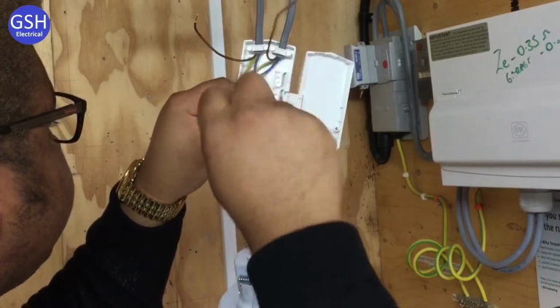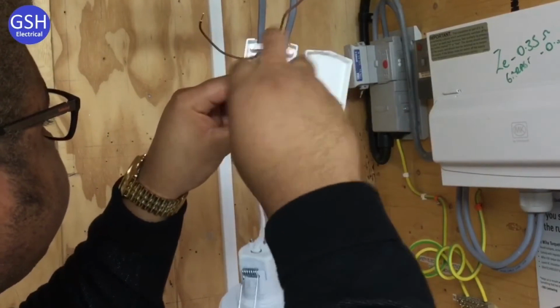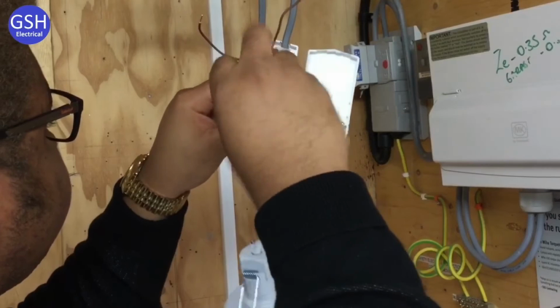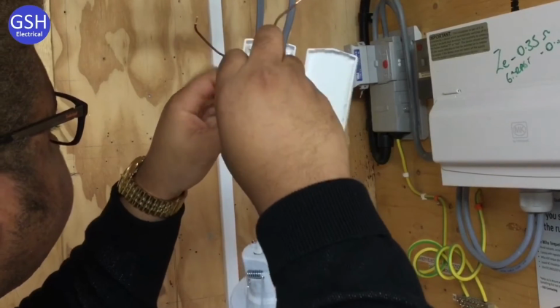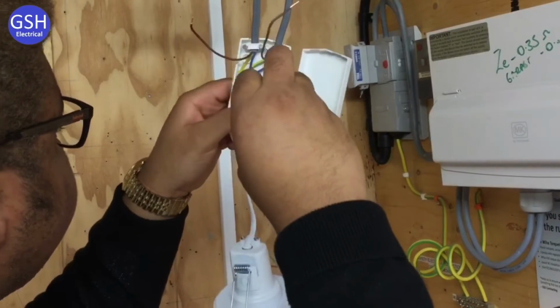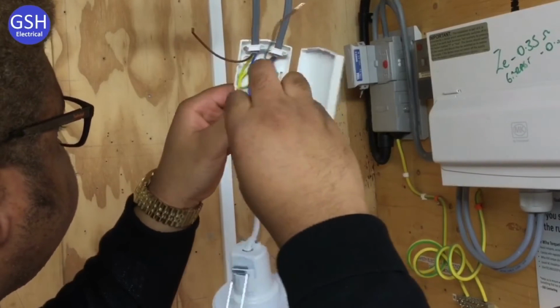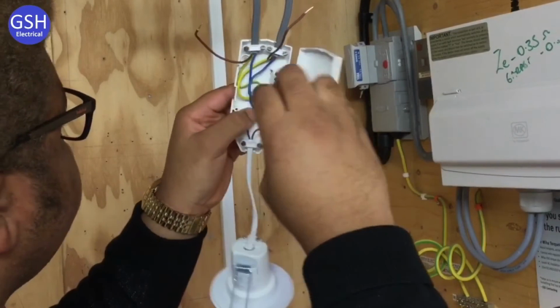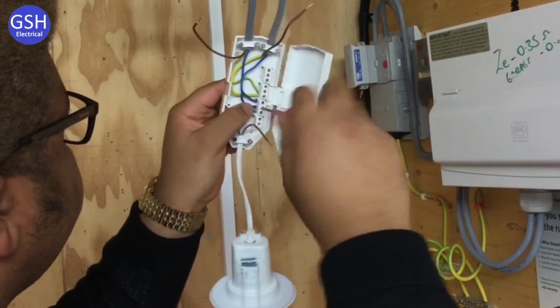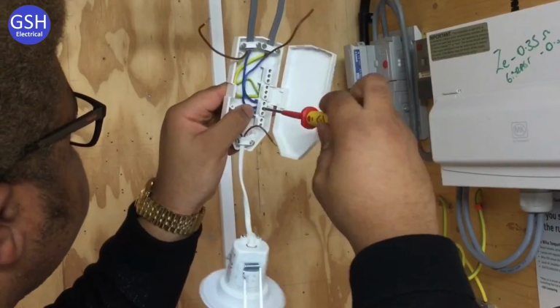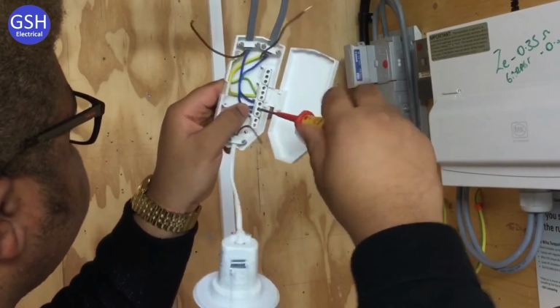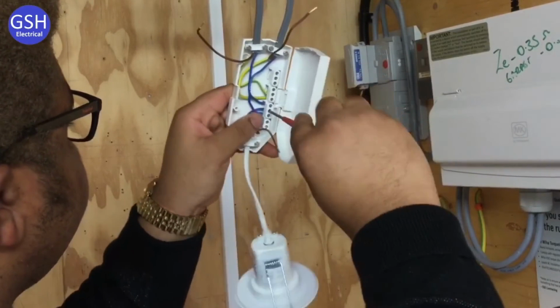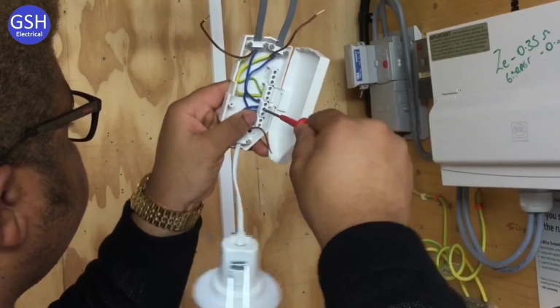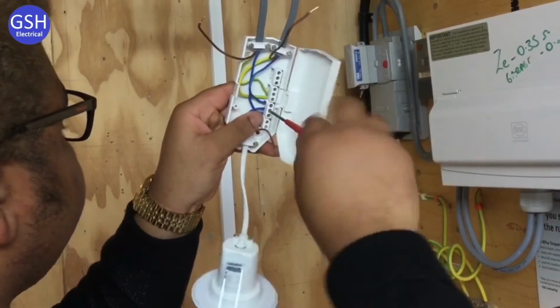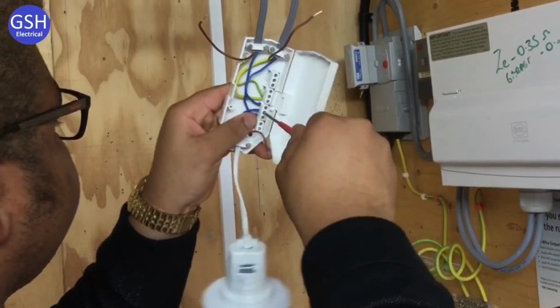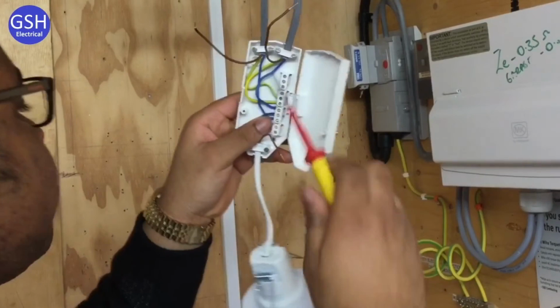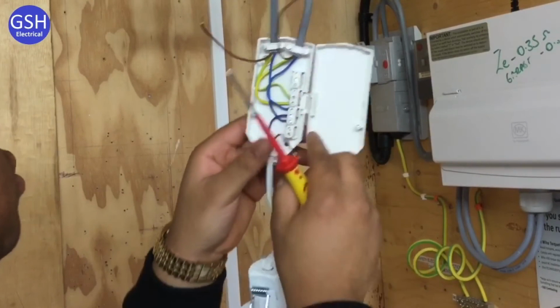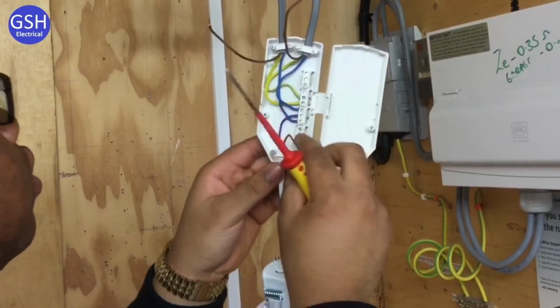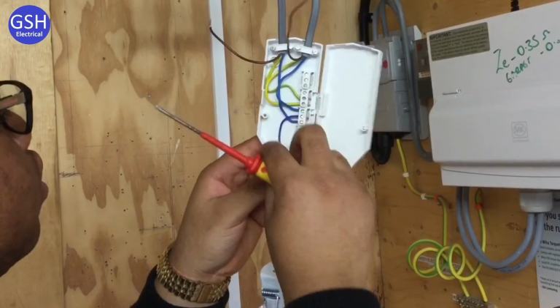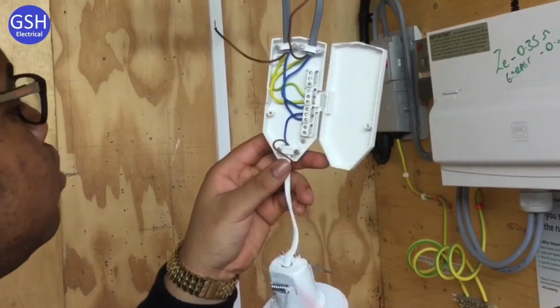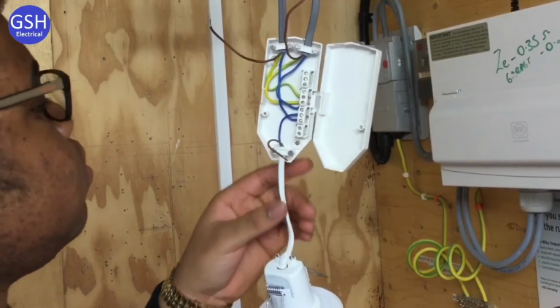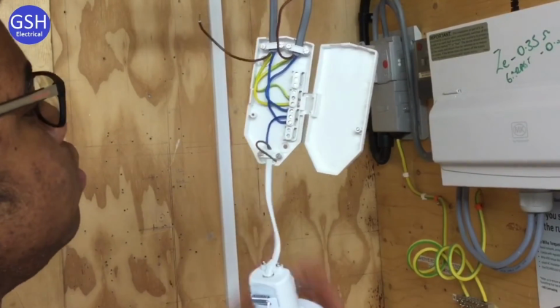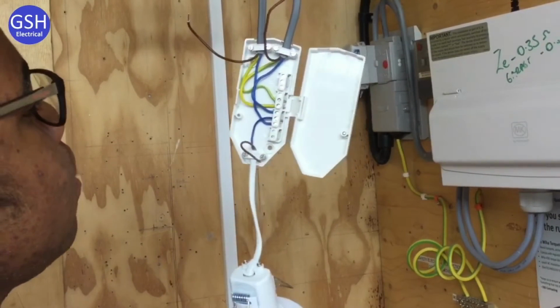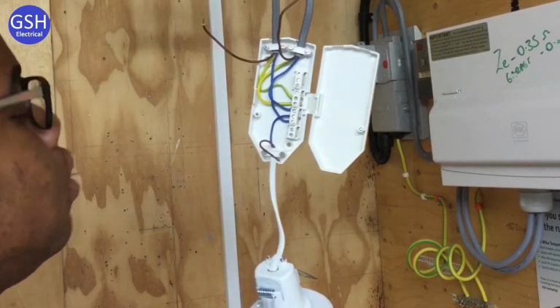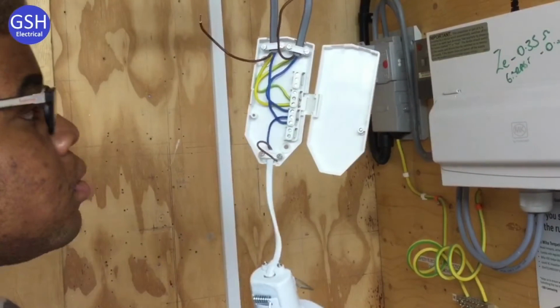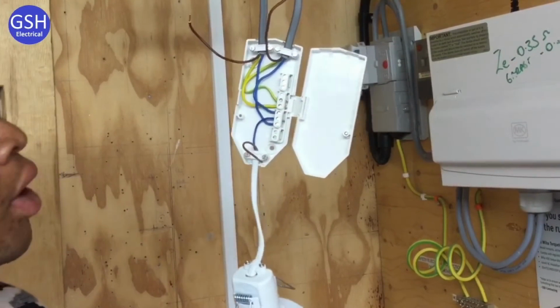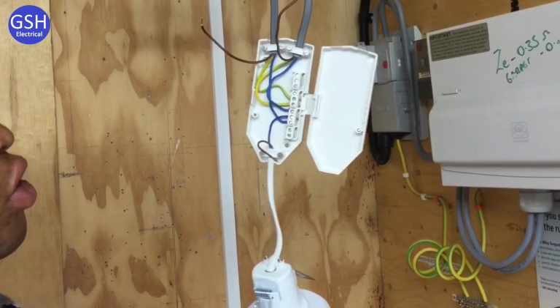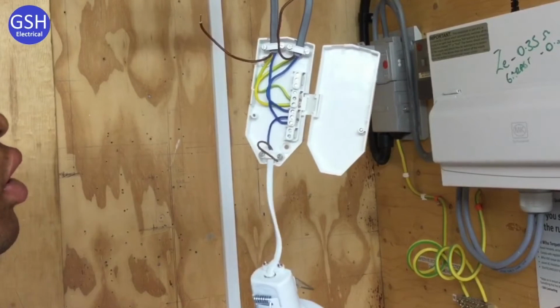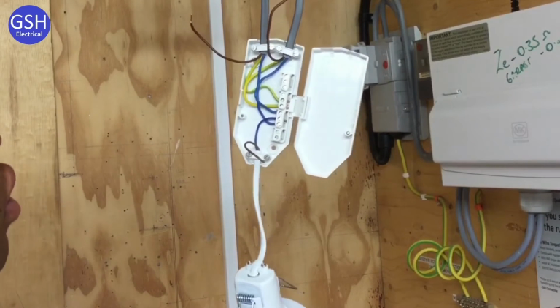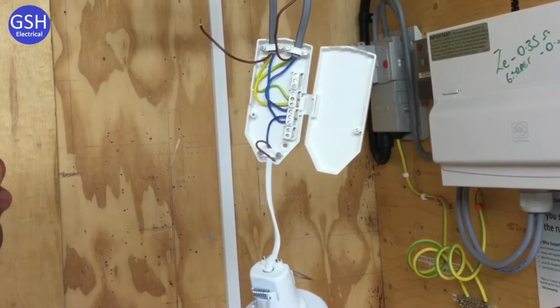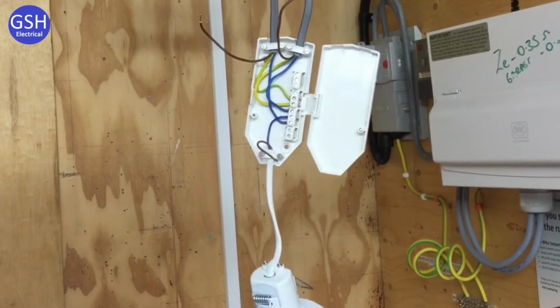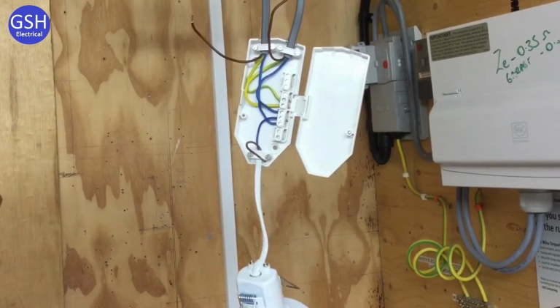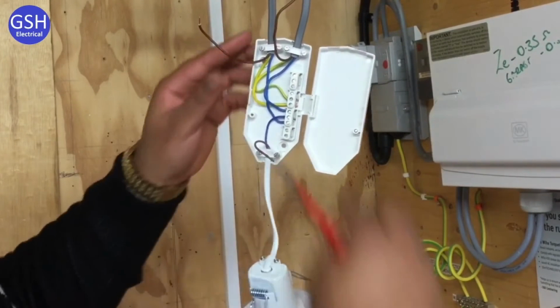There's the classic problem of keeping your hand out of the way so everyone can see what you're doing. Brilliant — all the neutrals are done. So the two brown conductors at the top — what type are they? They're the switching line conductors. Let's terminate those as well then please.